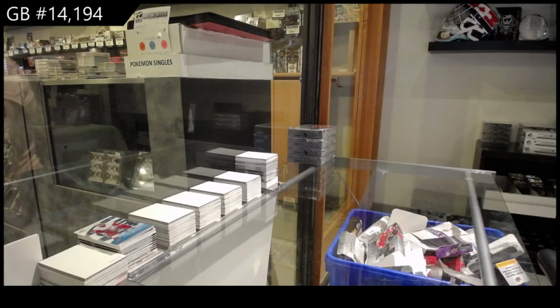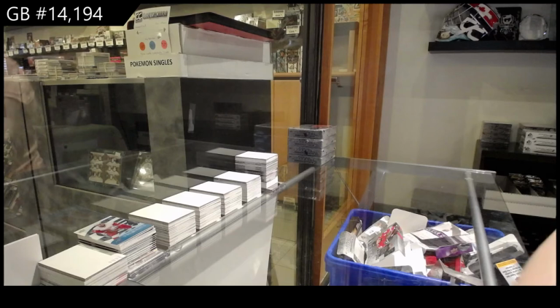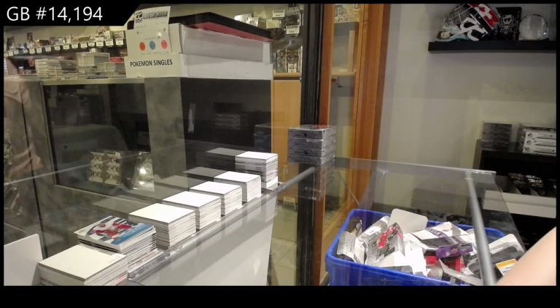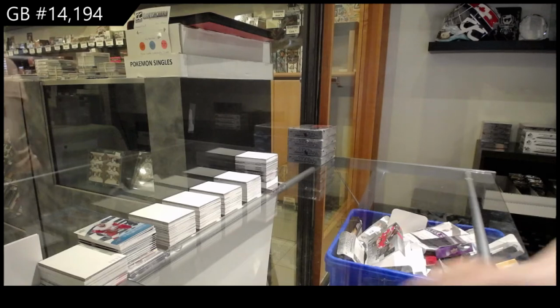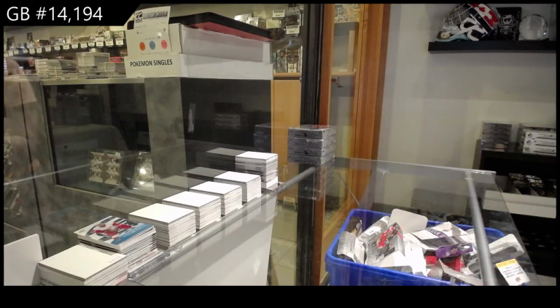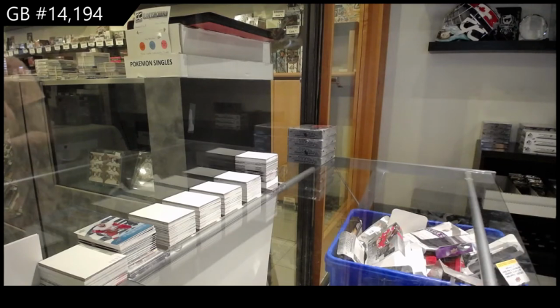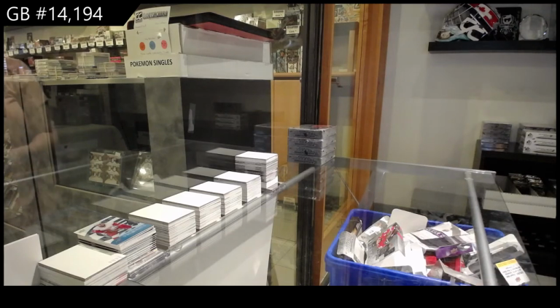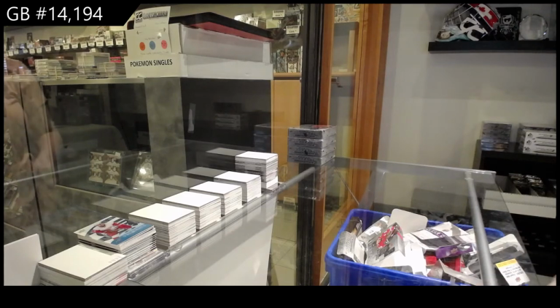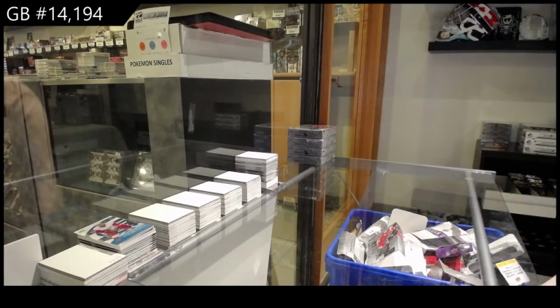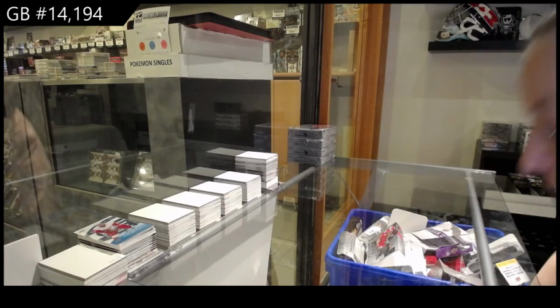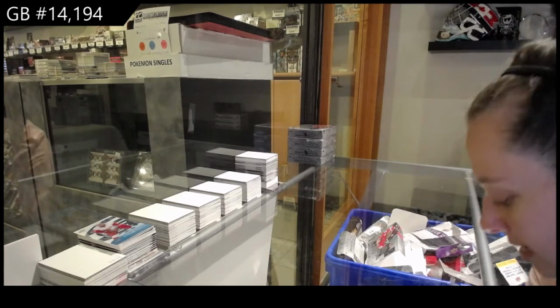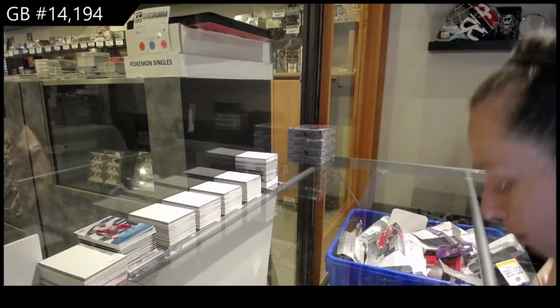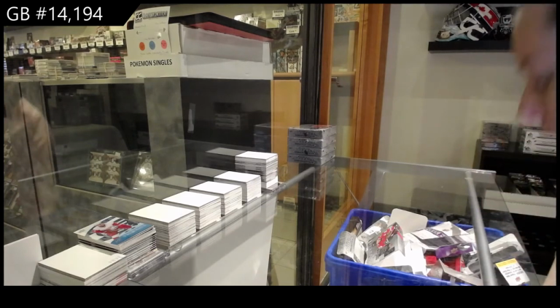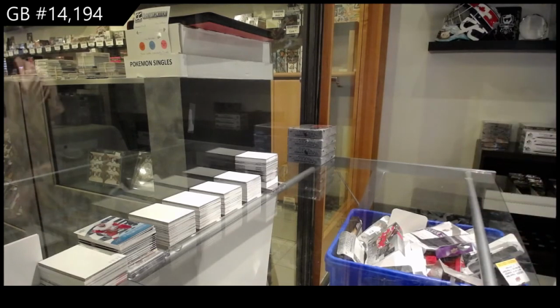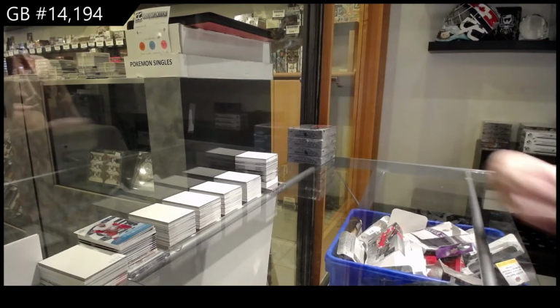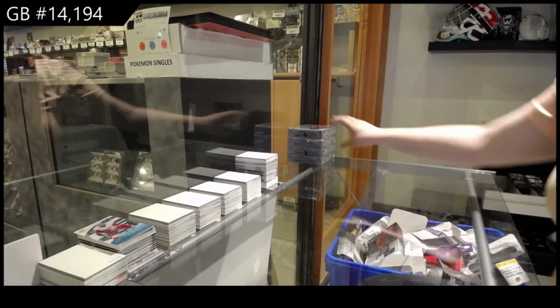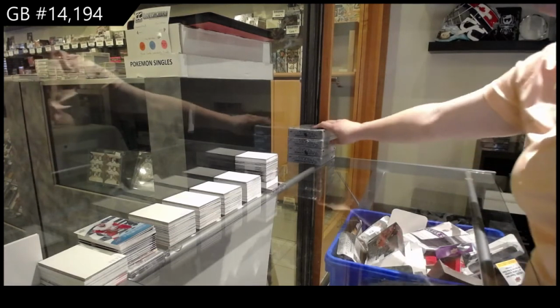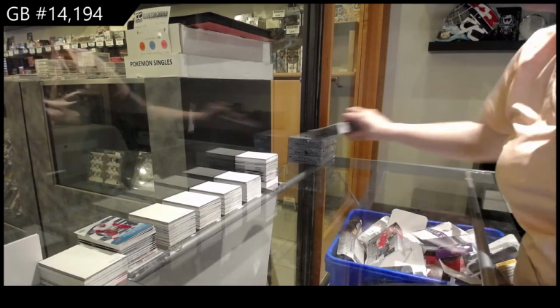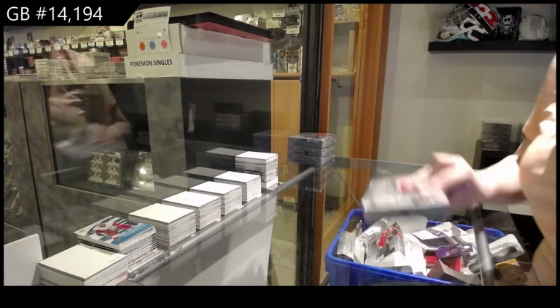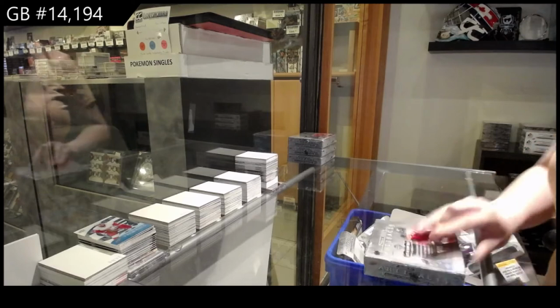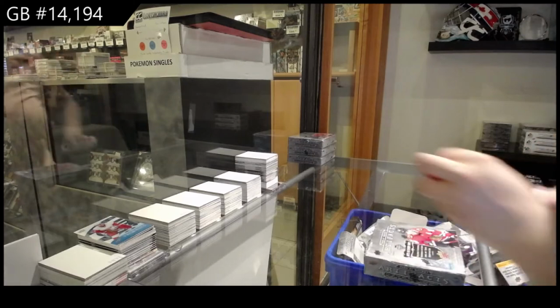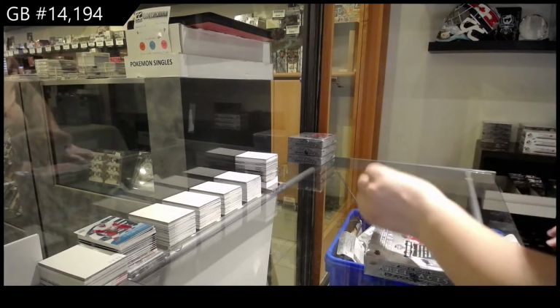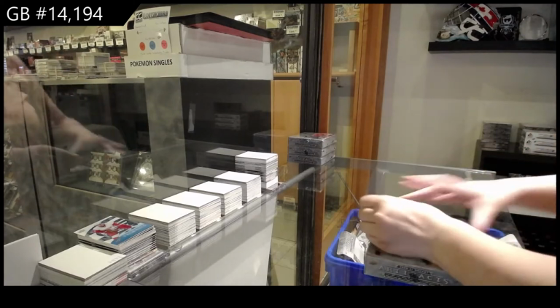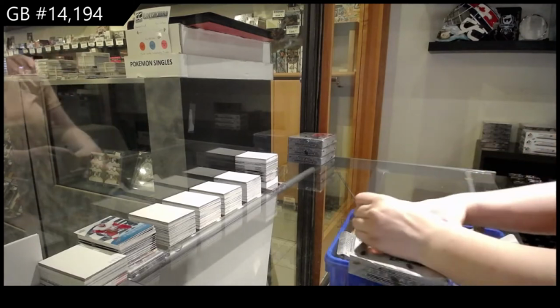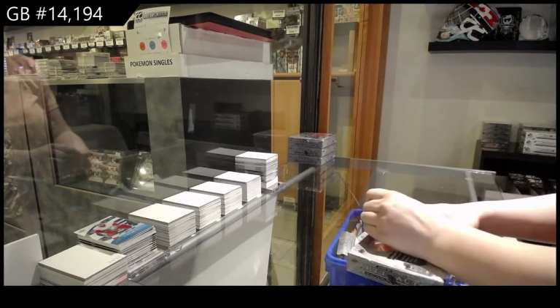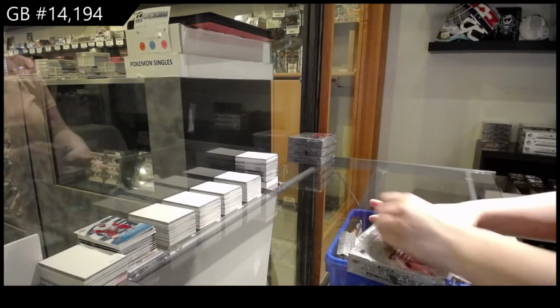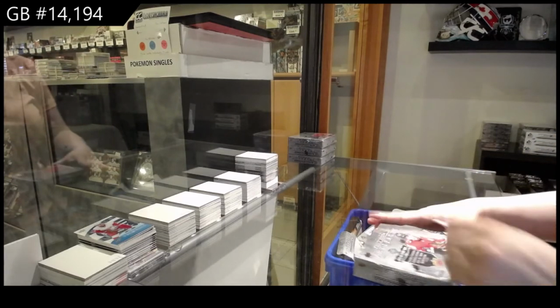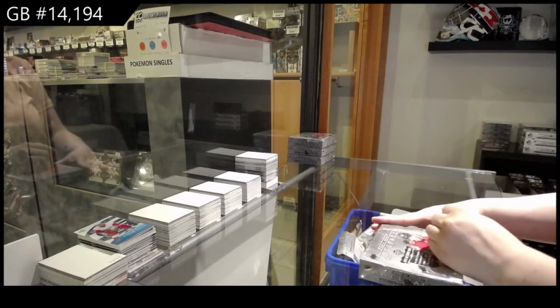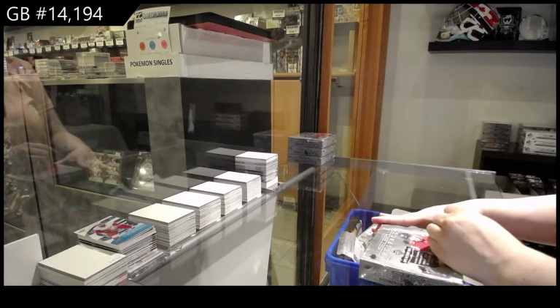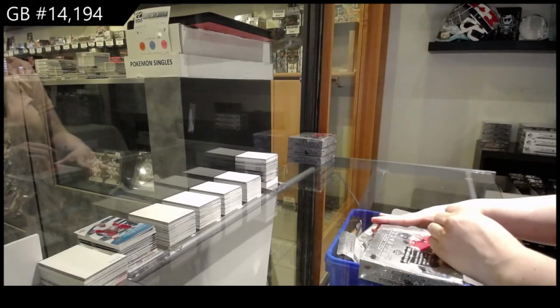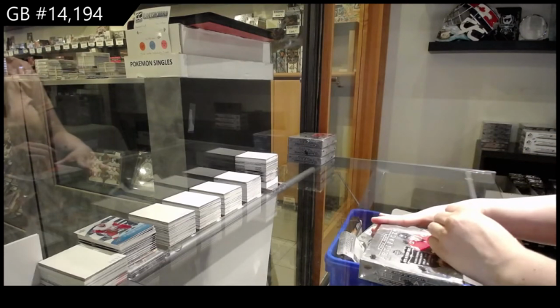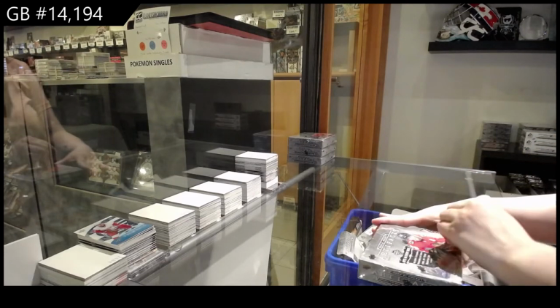Starting off C&C group break, $14,194. We've got the four-box break of 2021 Upper Deck Artifacts.